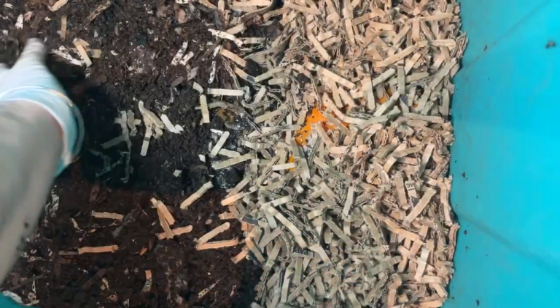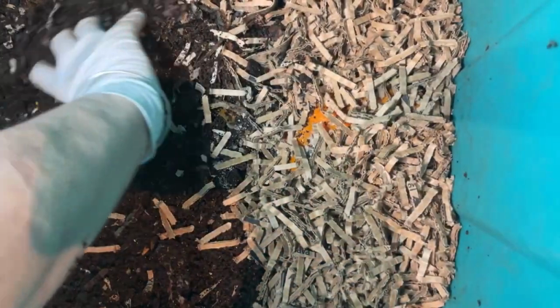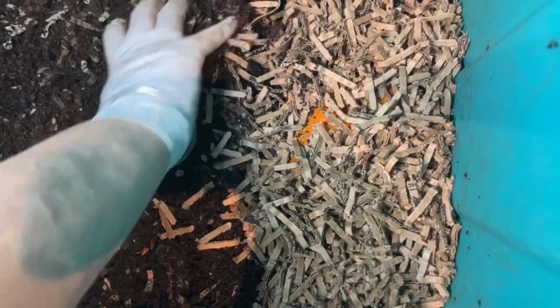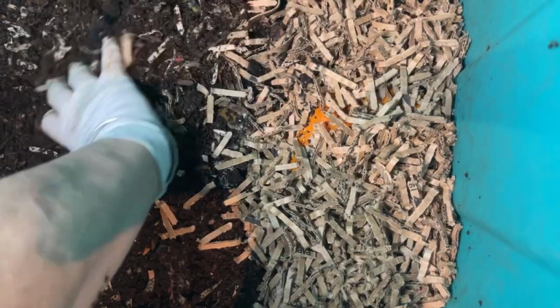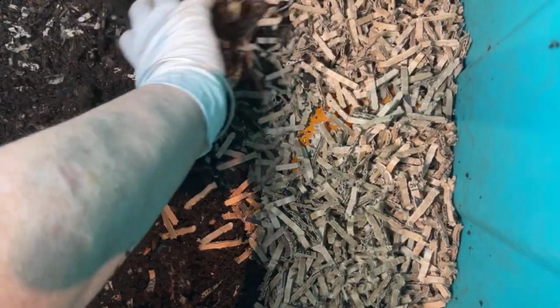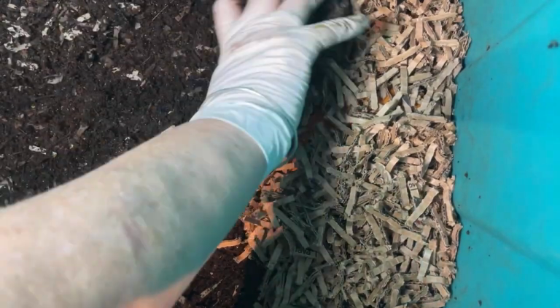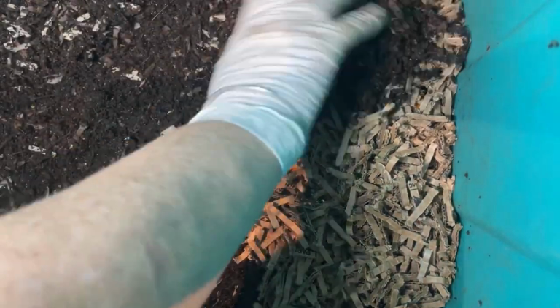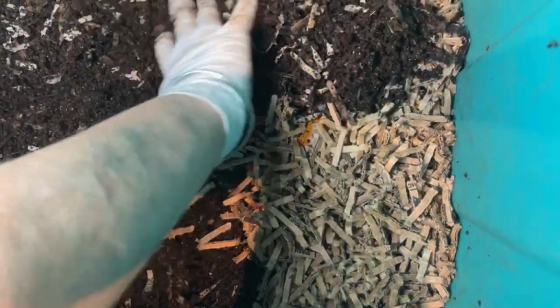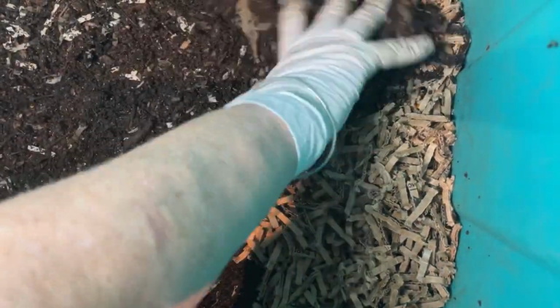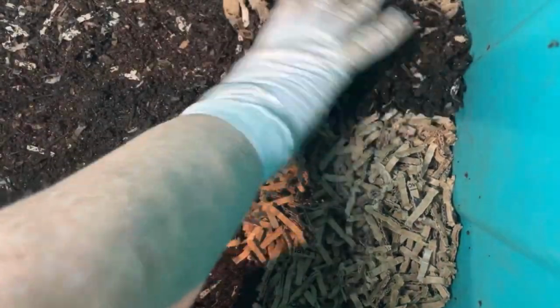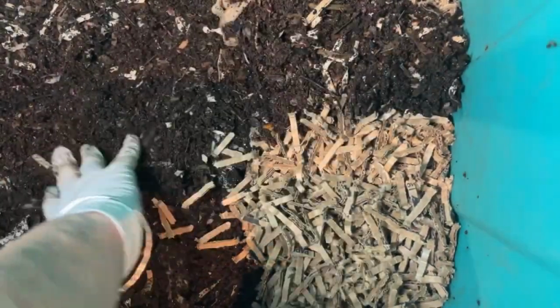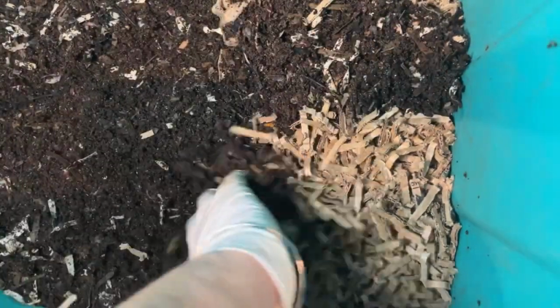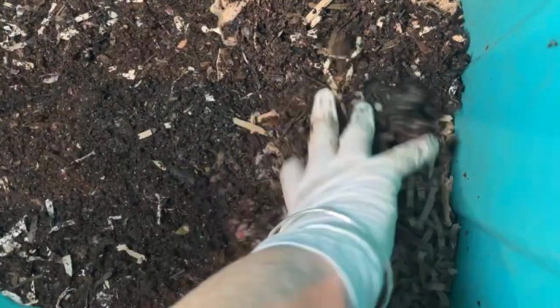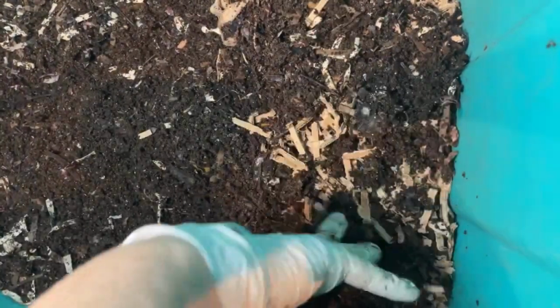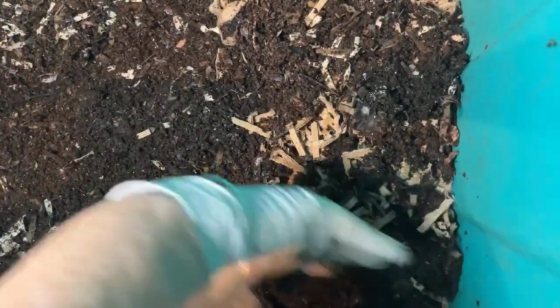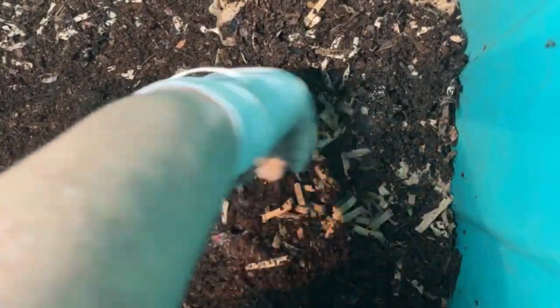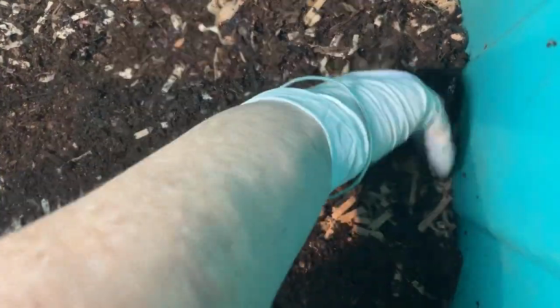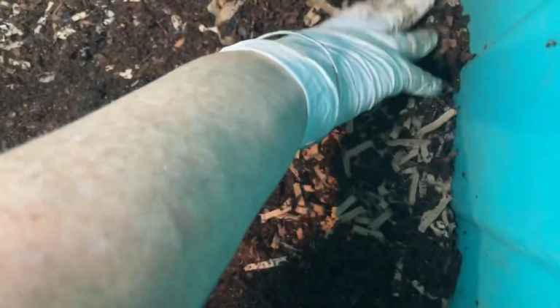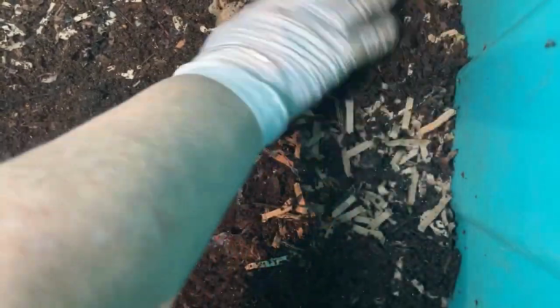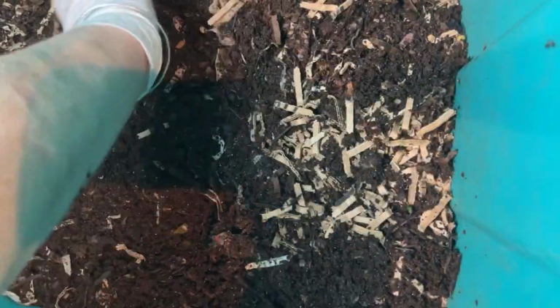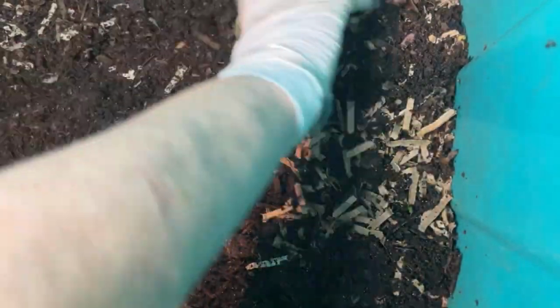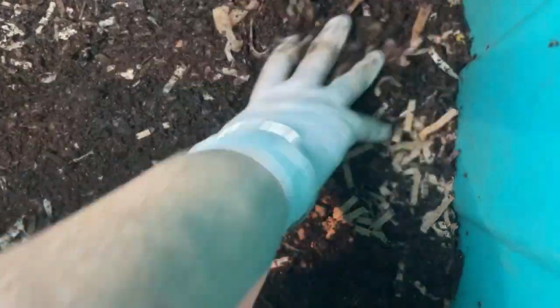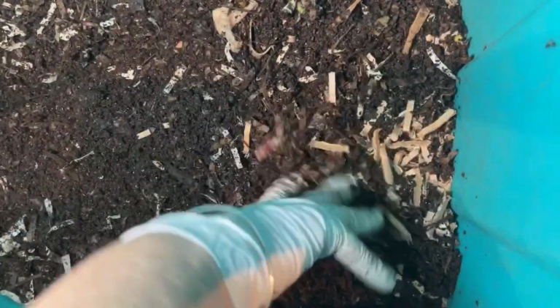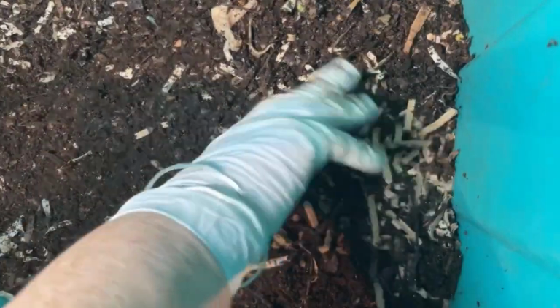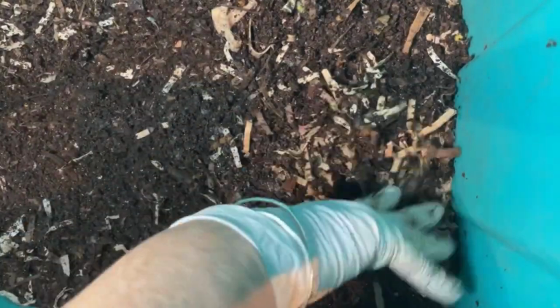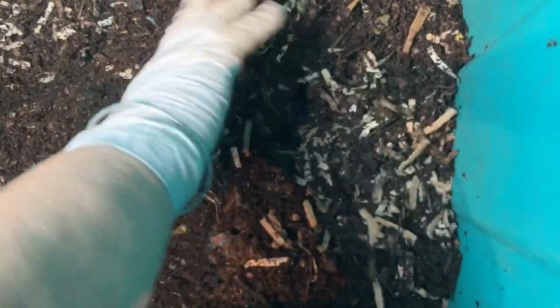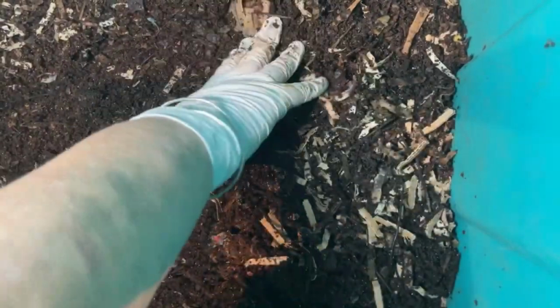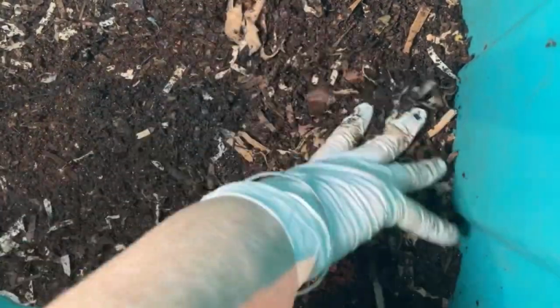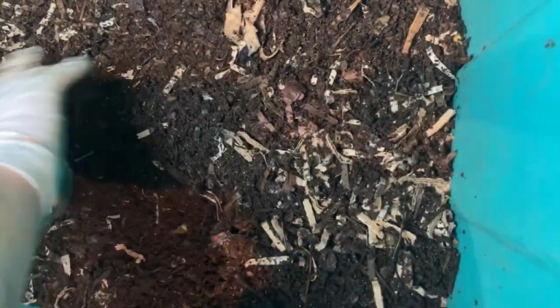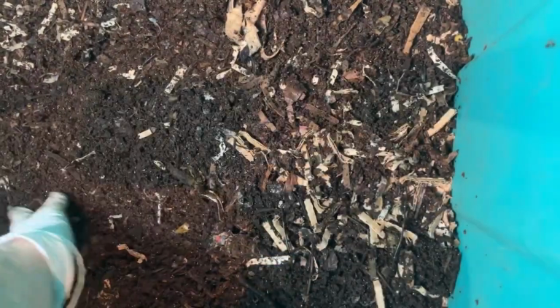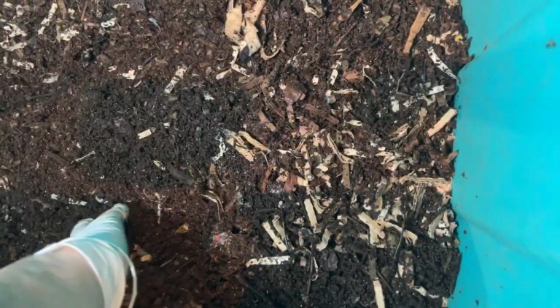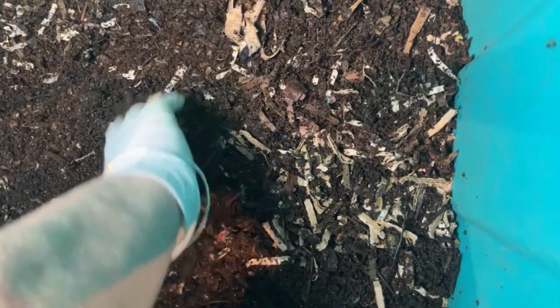The moisture in this bin is fine — if anything, it's probably a little dry. So it can stand to be a little damp, not a problem.